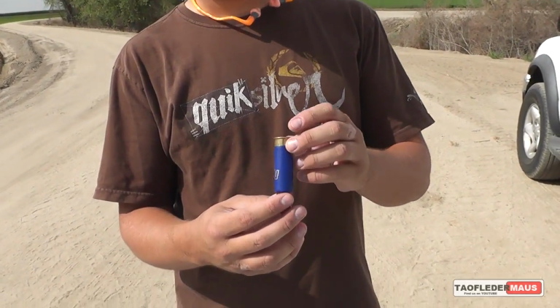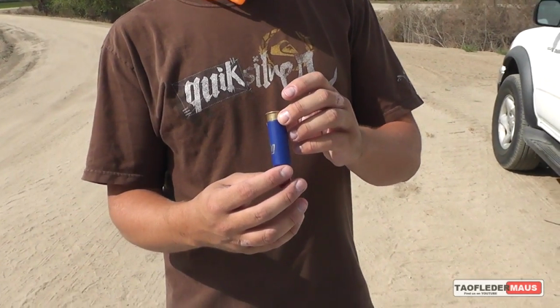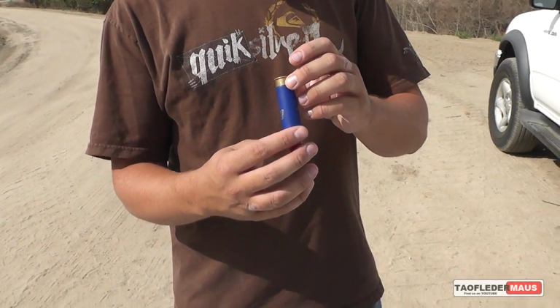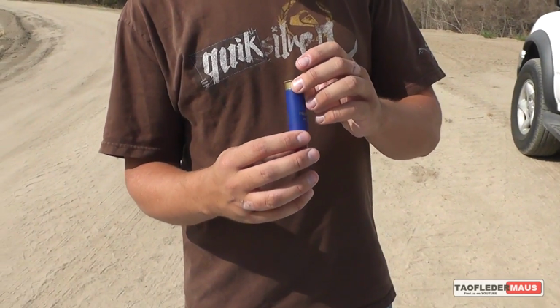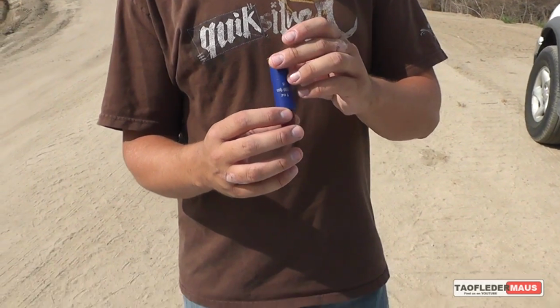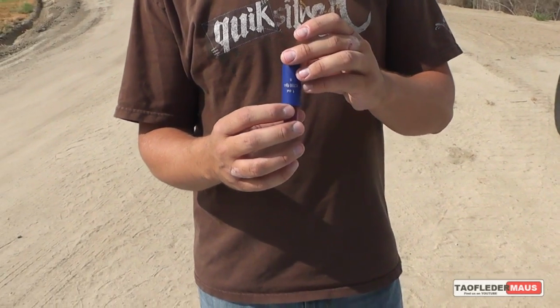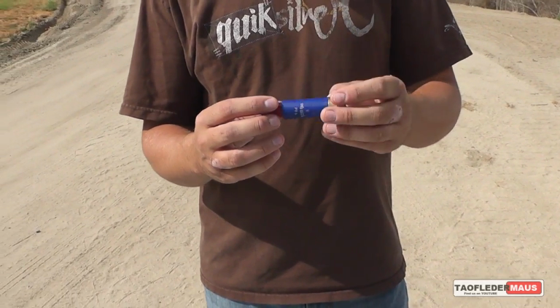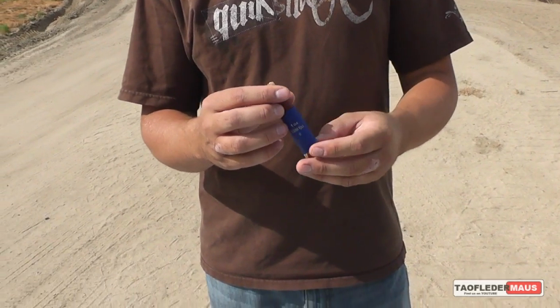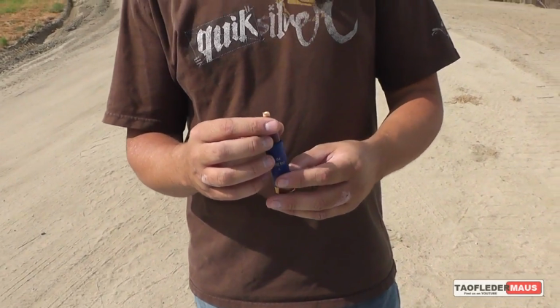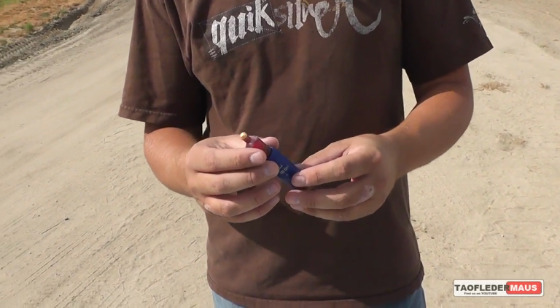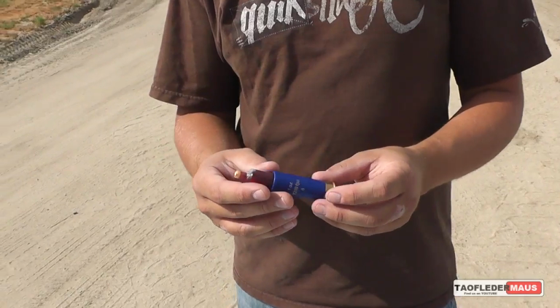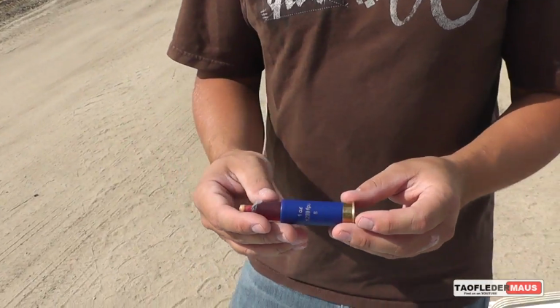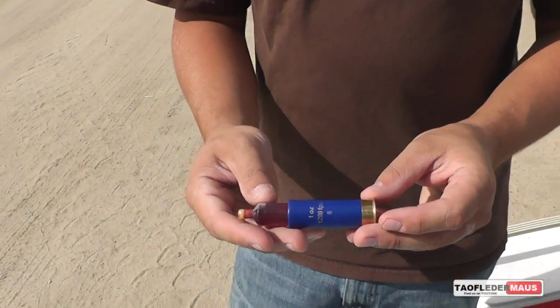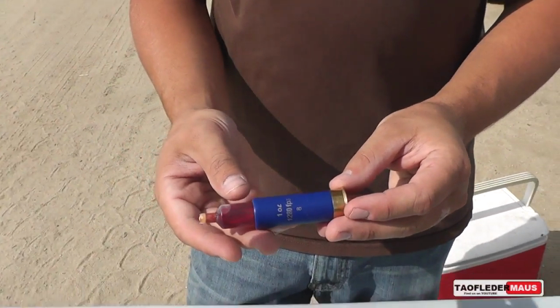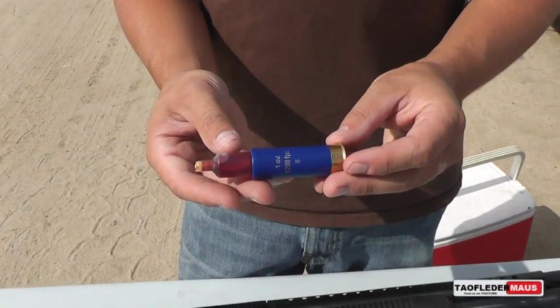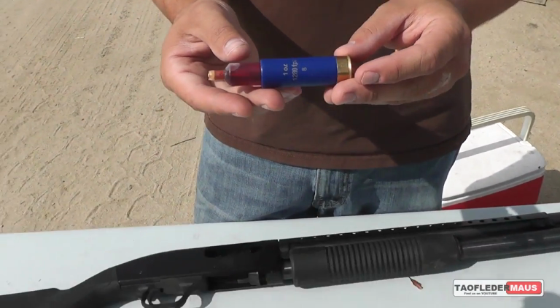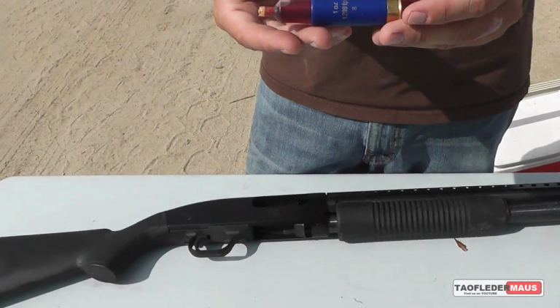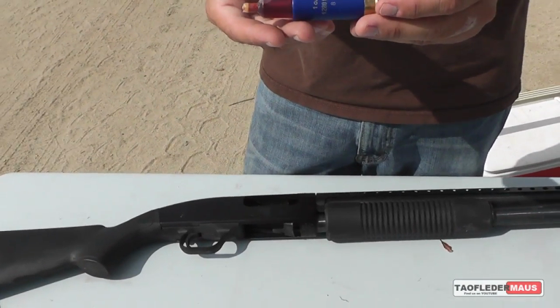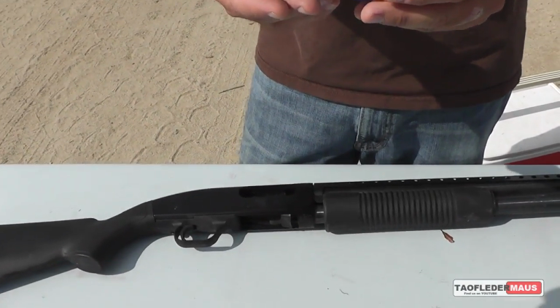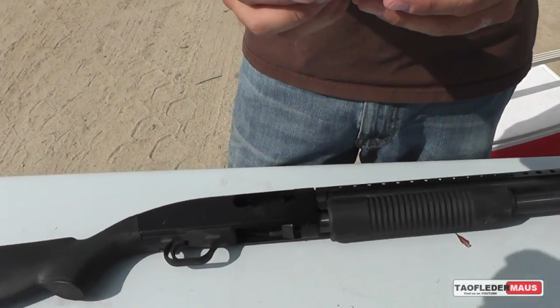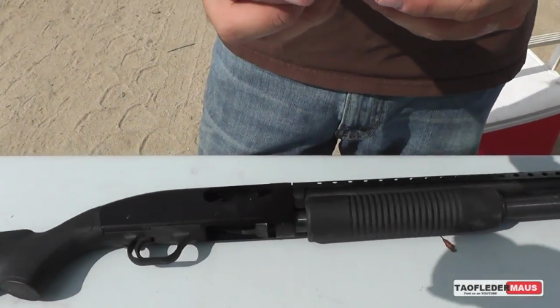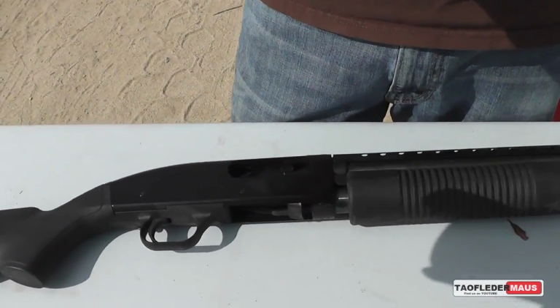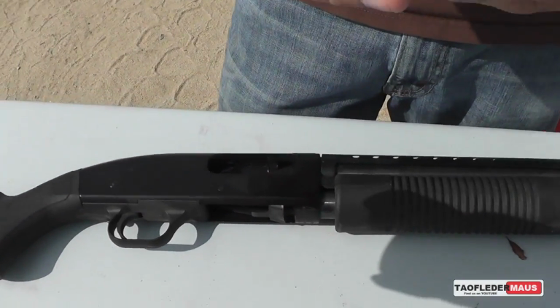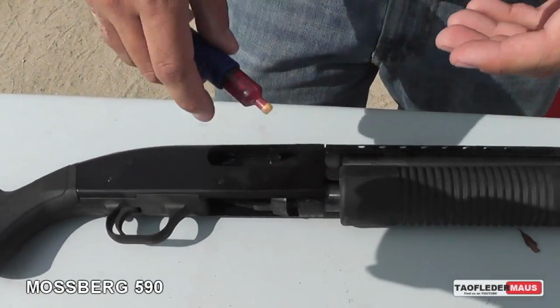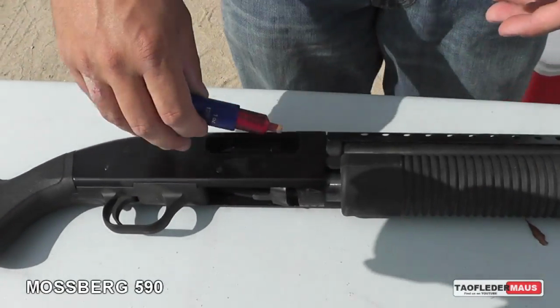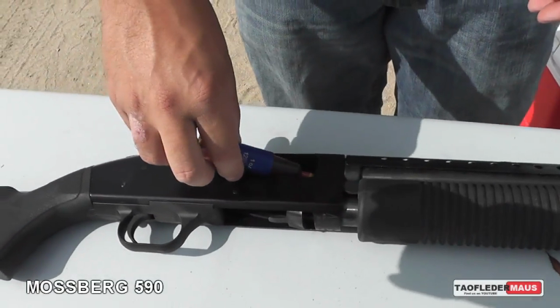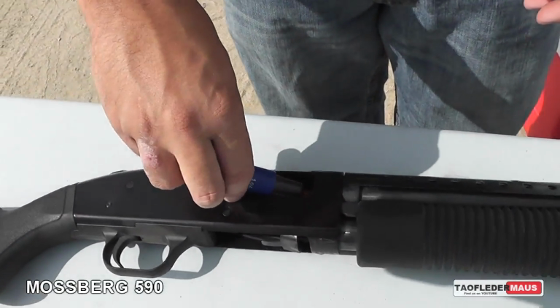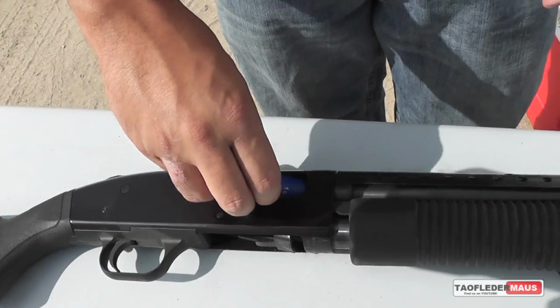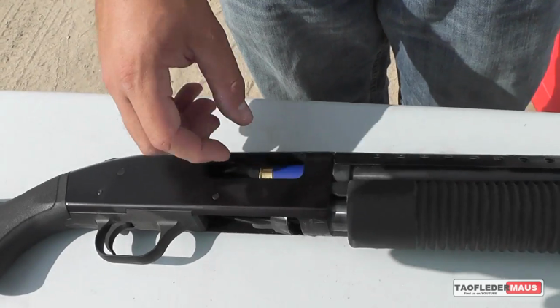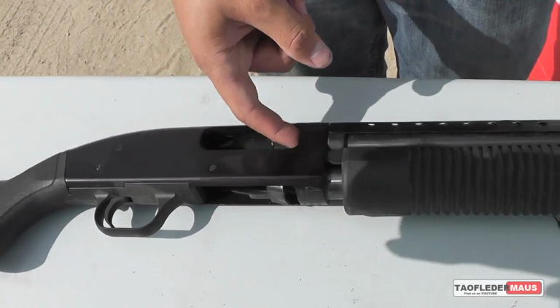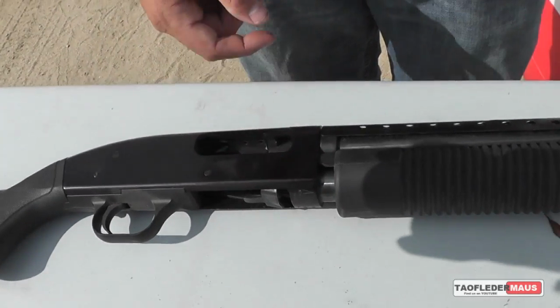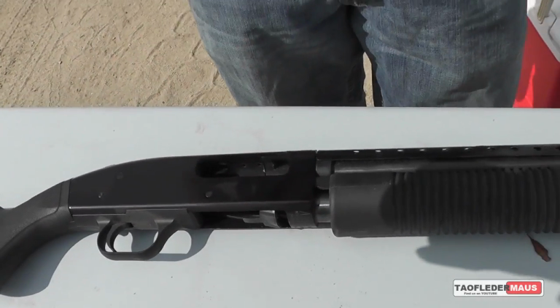Very, very light though. Perfect size for a 12-gauge shotgun. They should chamber in there fine. You want to try sticking it in there? Absolutely. Let's see what it'll do.